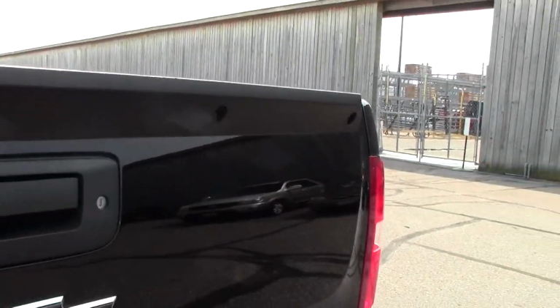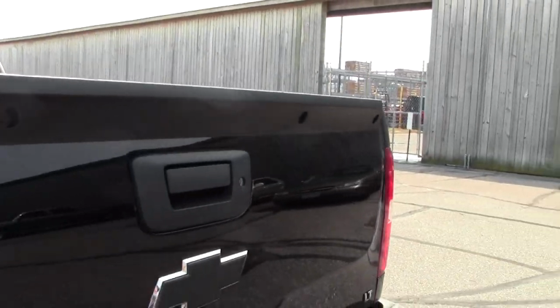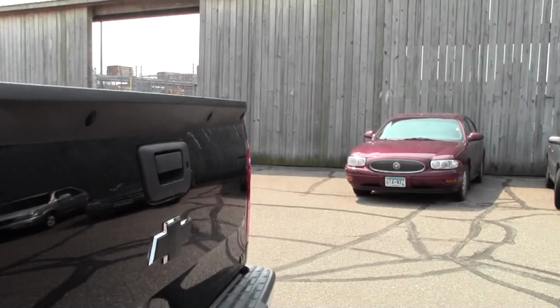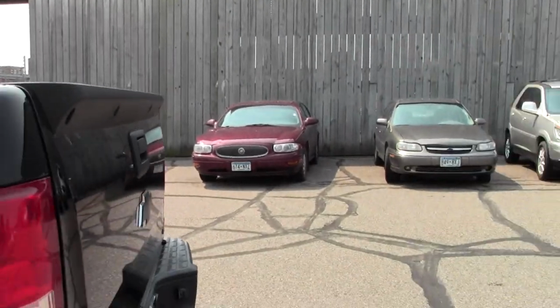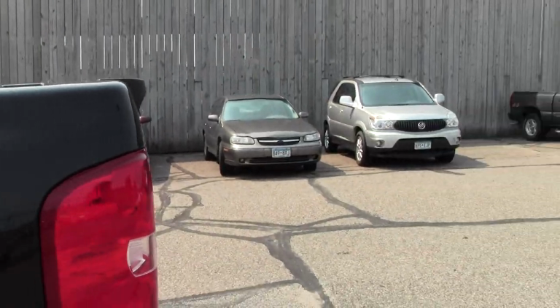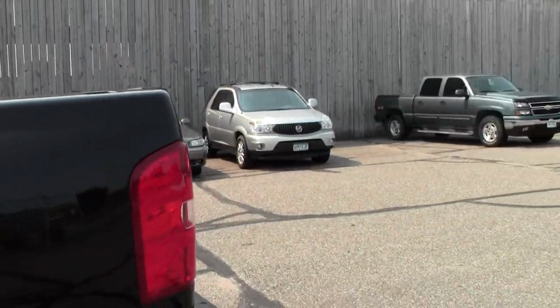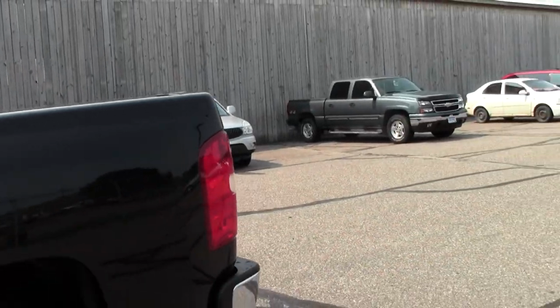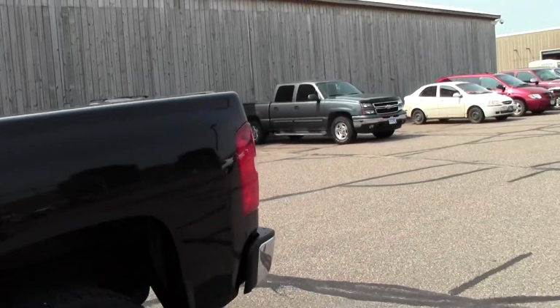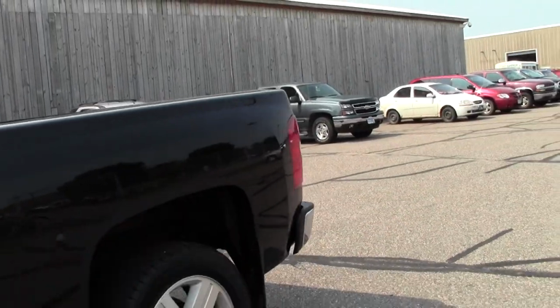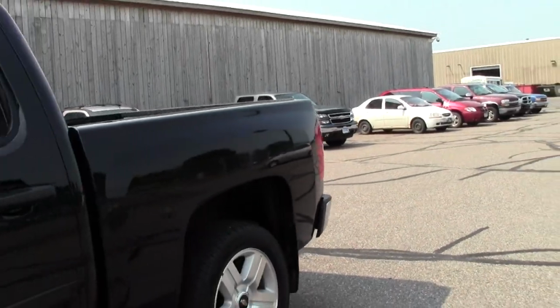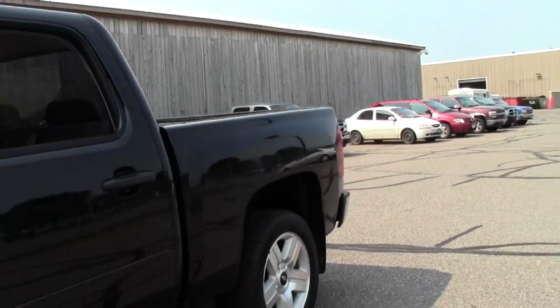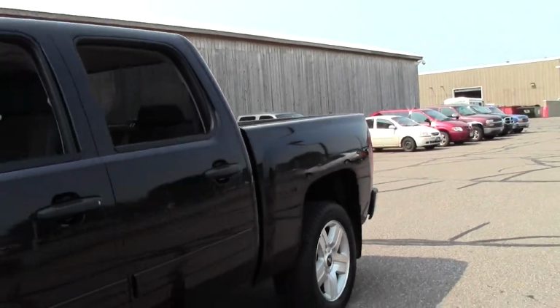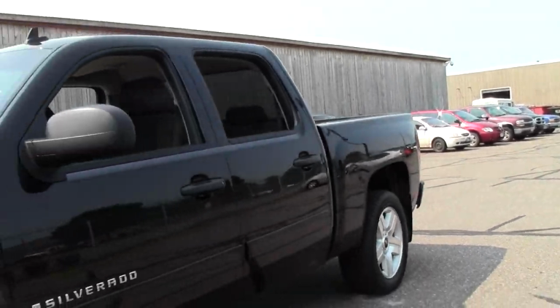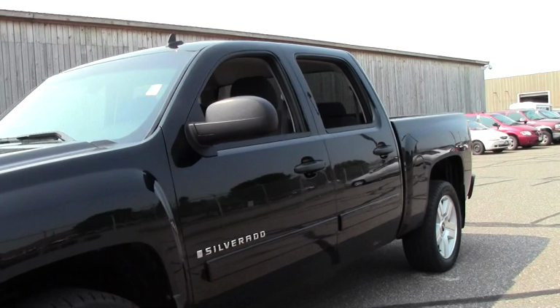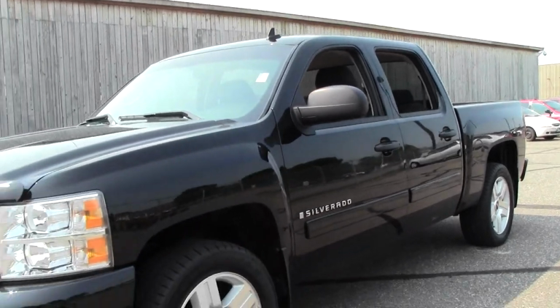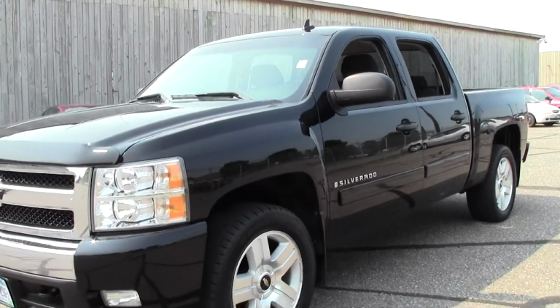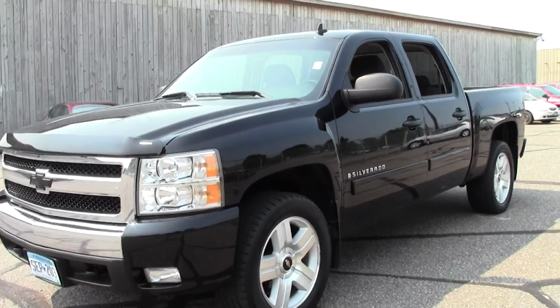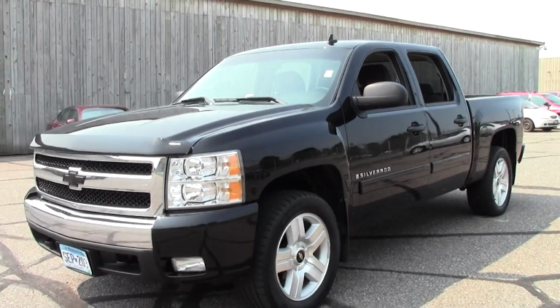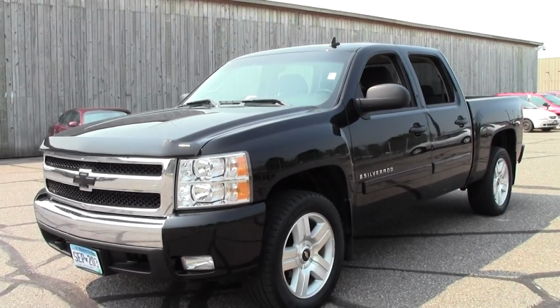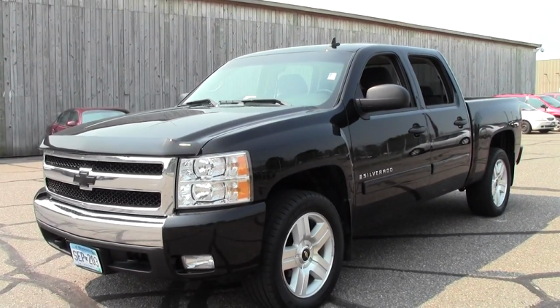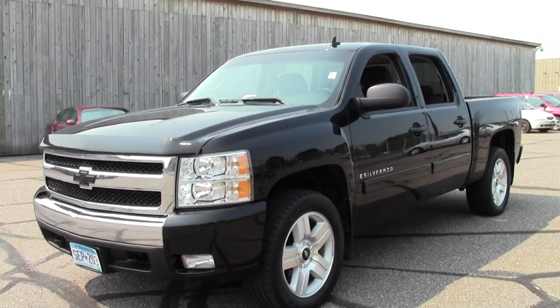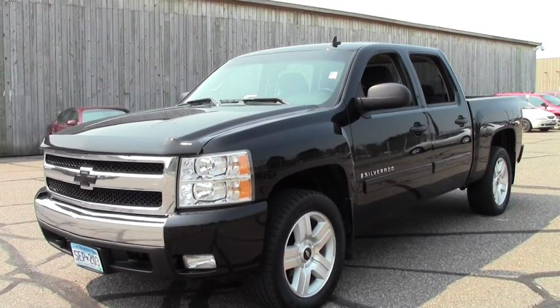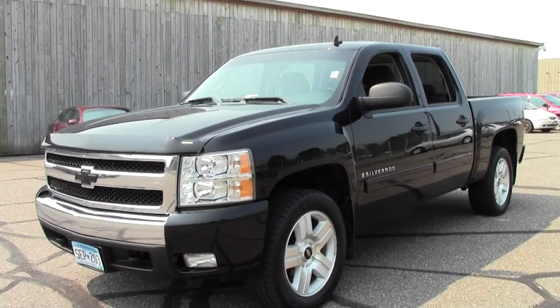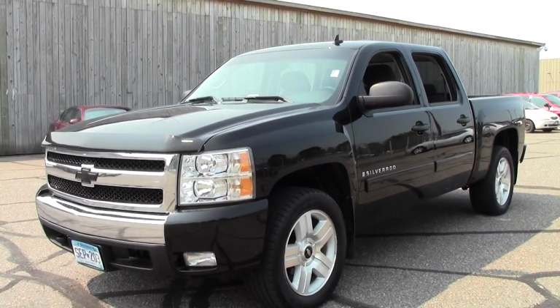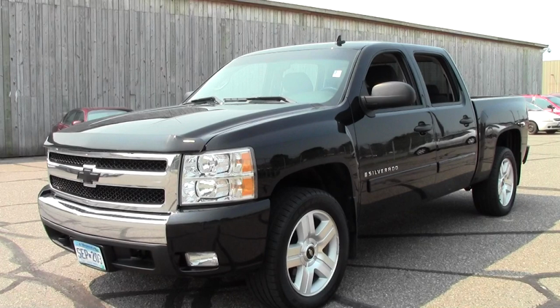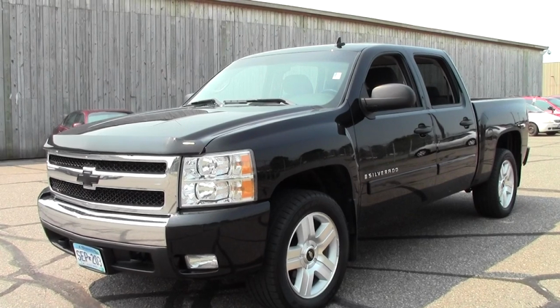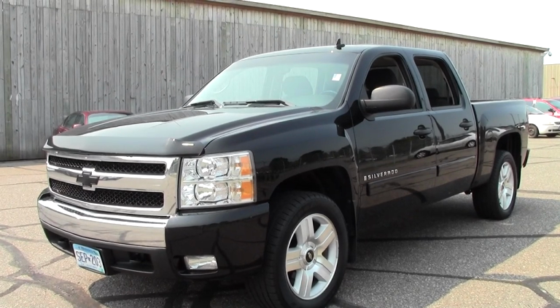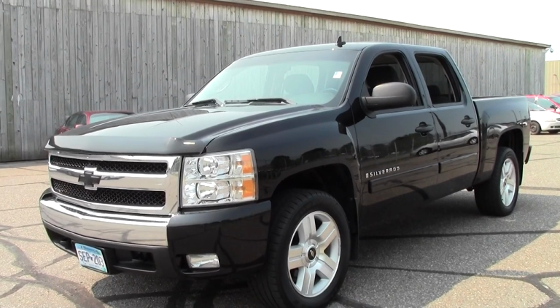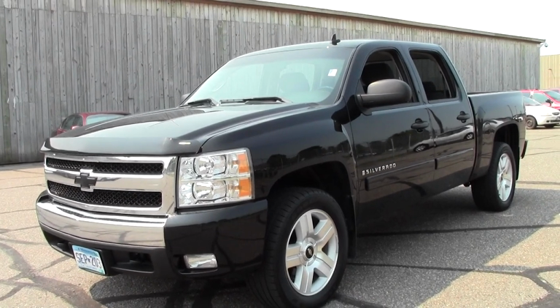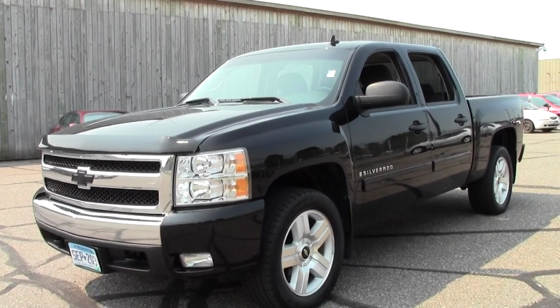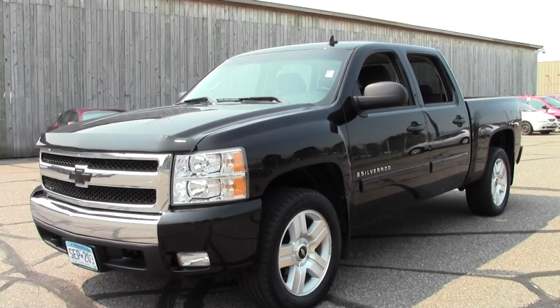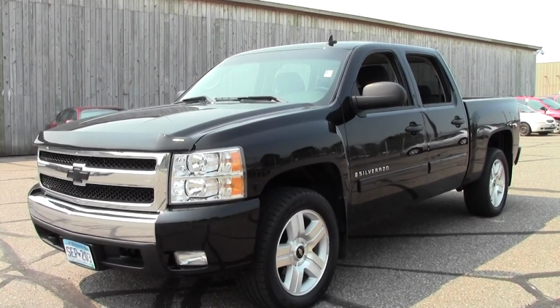So that's the 2008 Chevrolet Silverado 1500 LT, 130,000 miles. If you have any questions, feel free to call us at 866-455-7638. This vehicle is located at Mills GM in Brainerd Baxter.